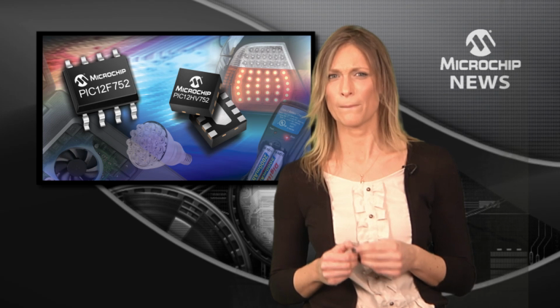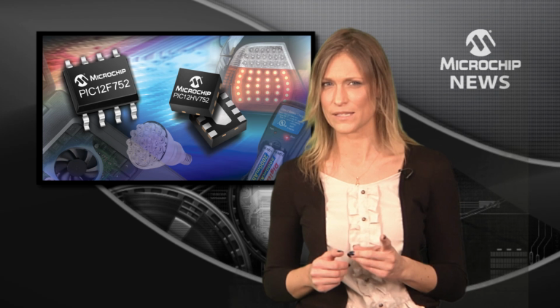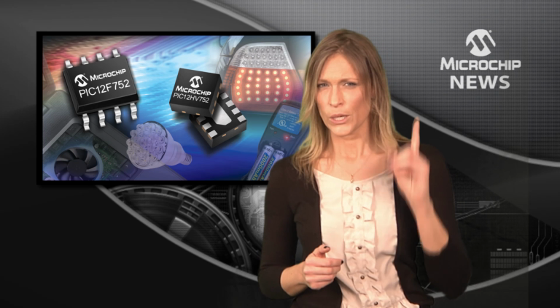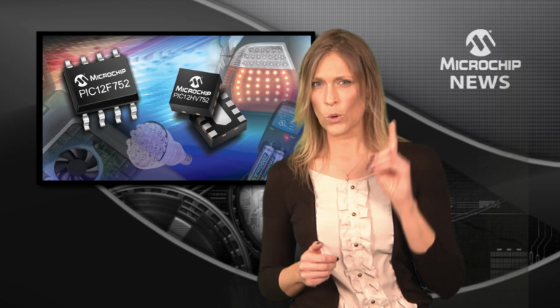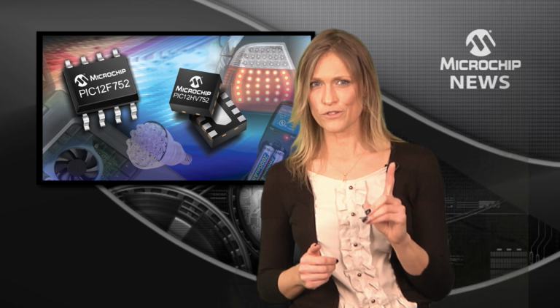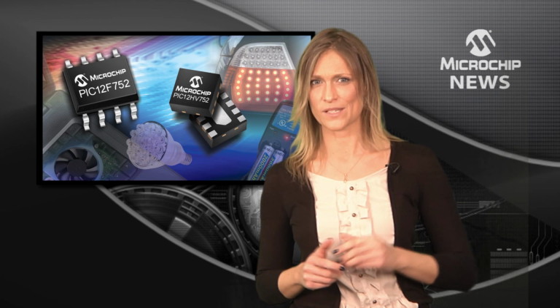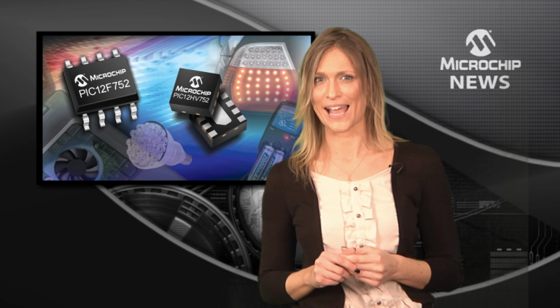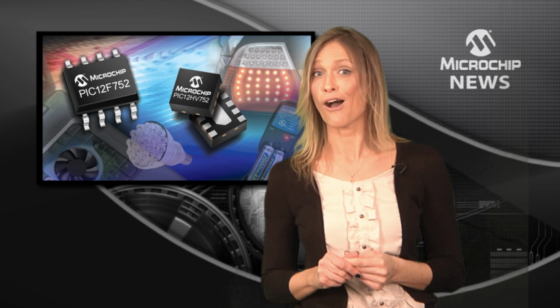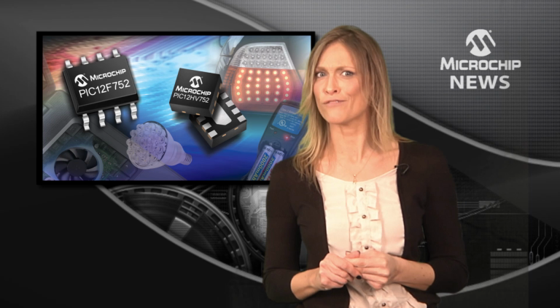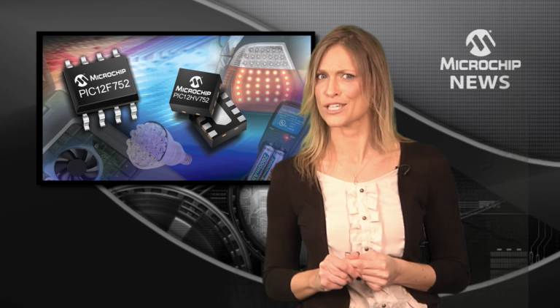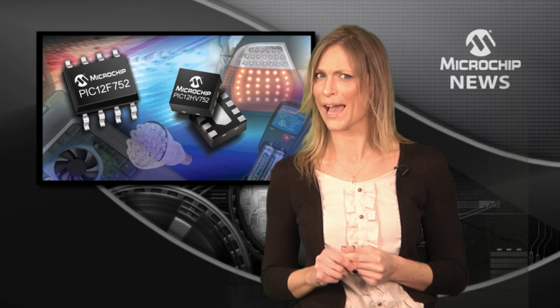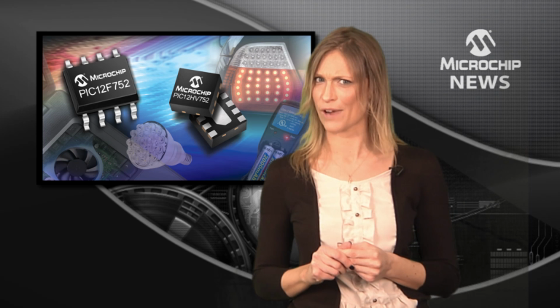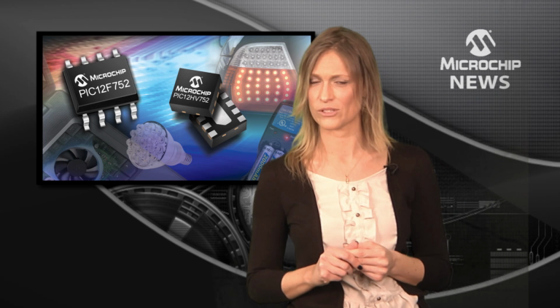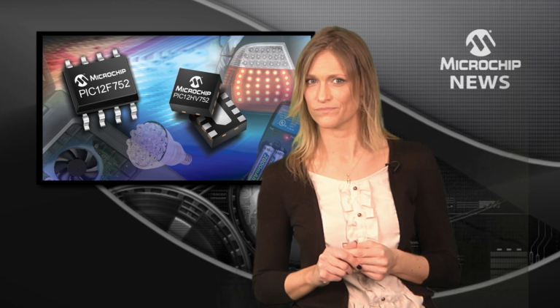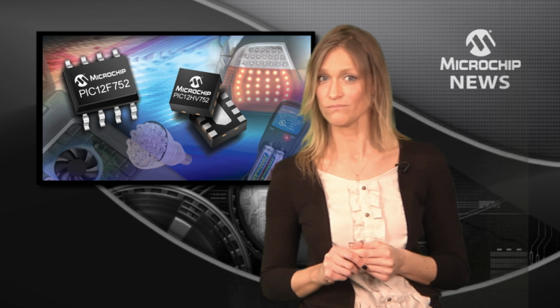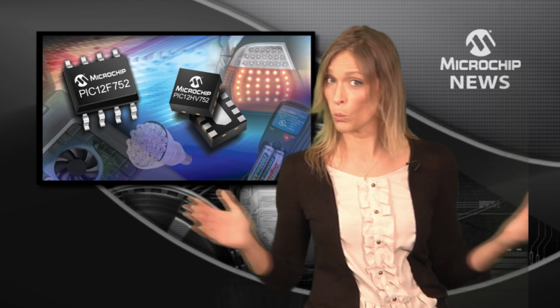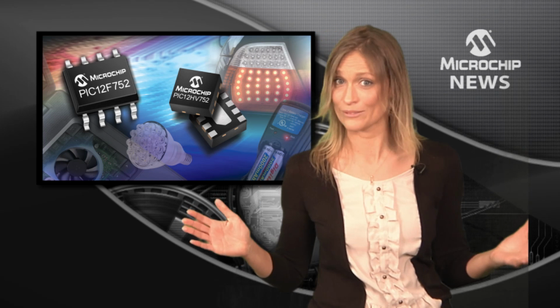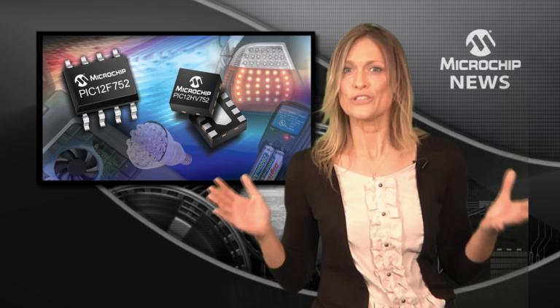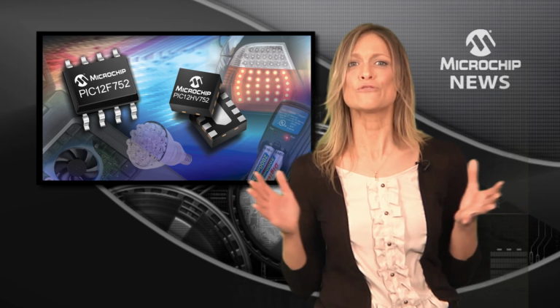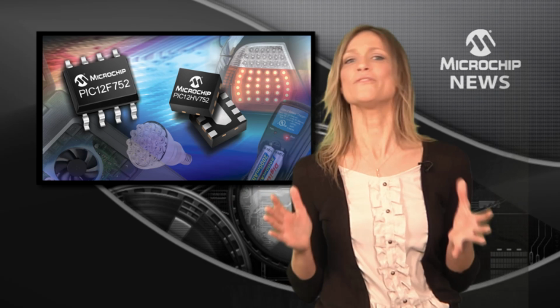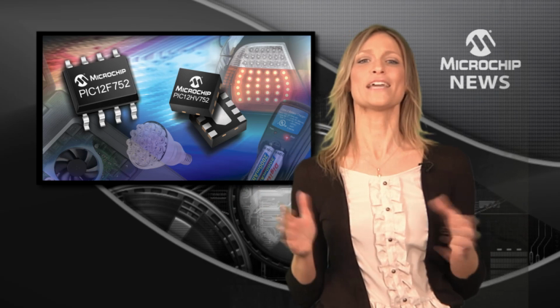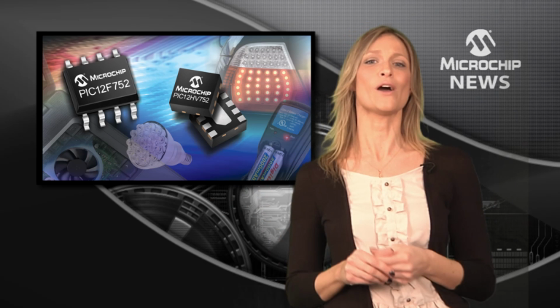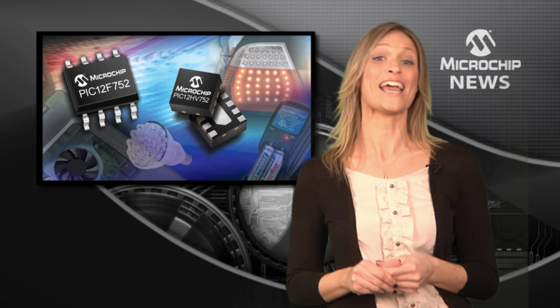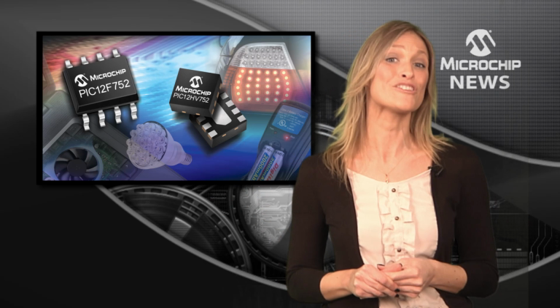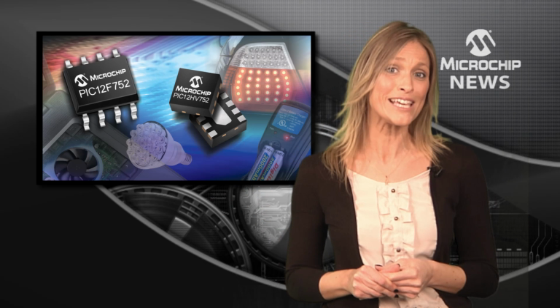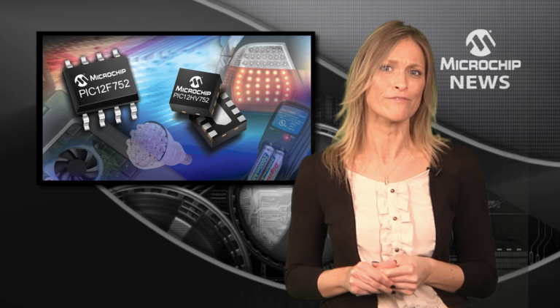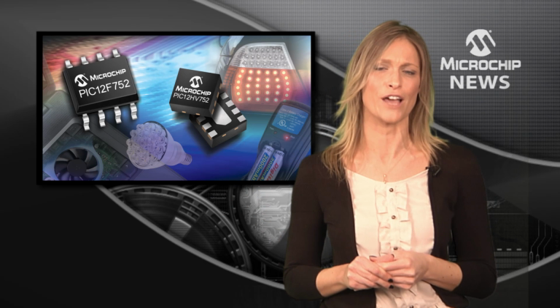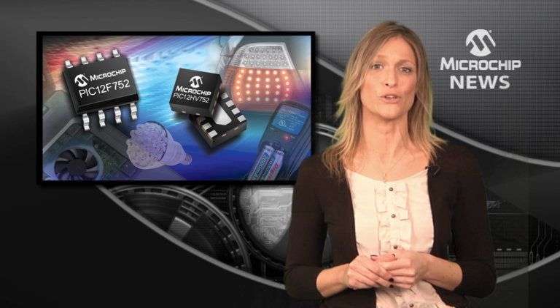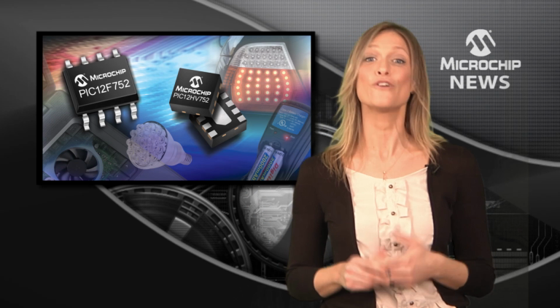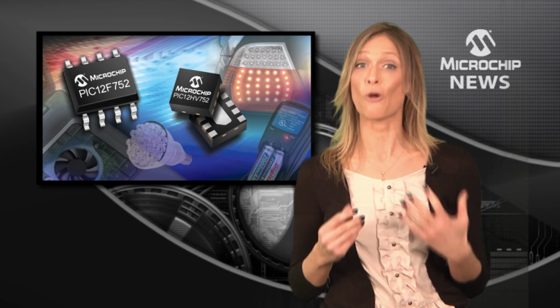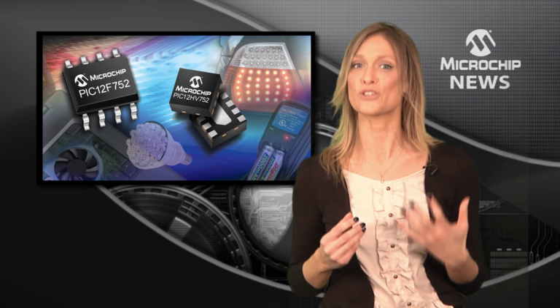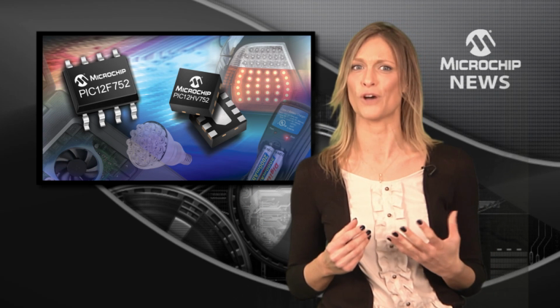But what if your design has high voltage power rails? You can run the PIC12HV752 from 2V right up to your own maximum voltage level.